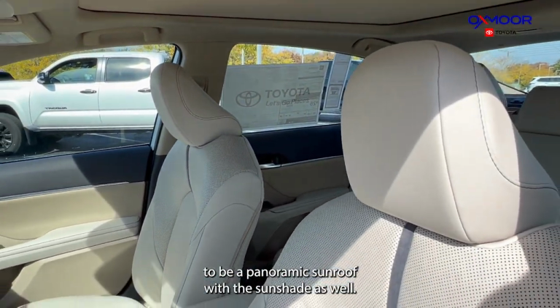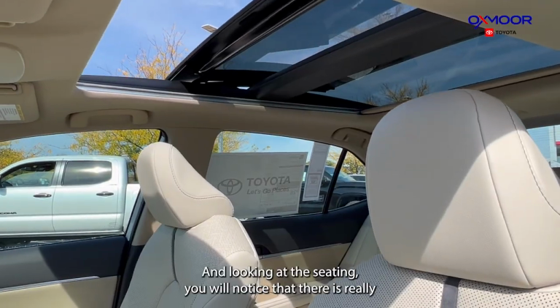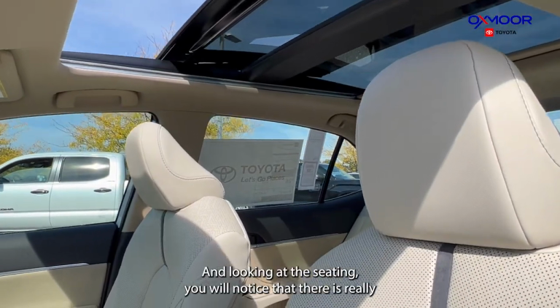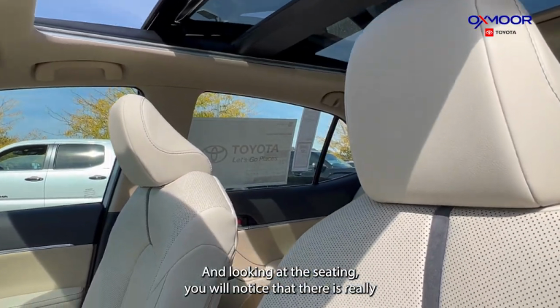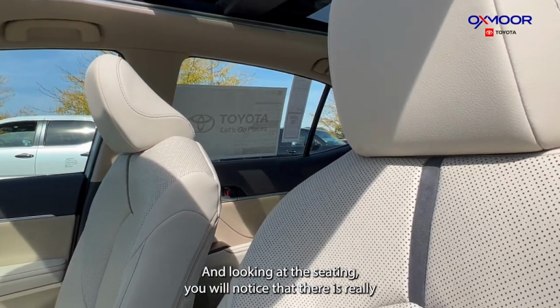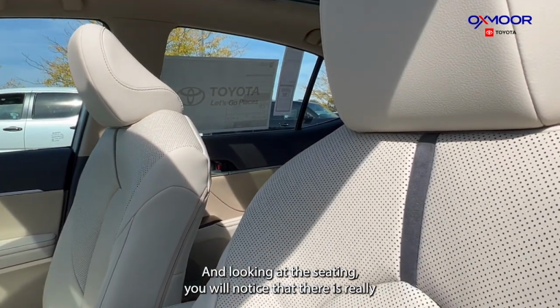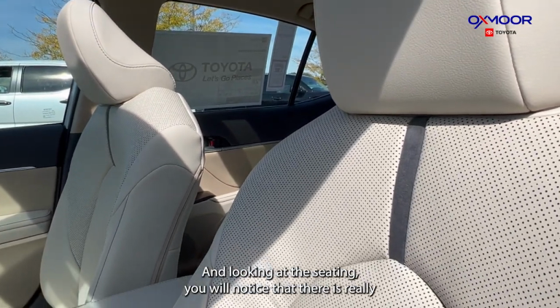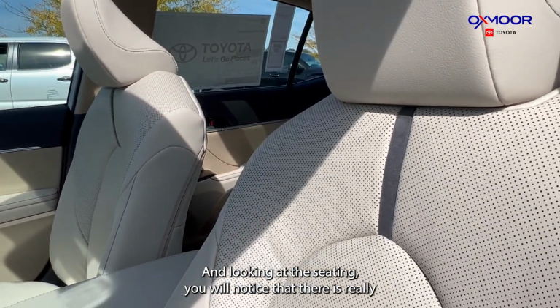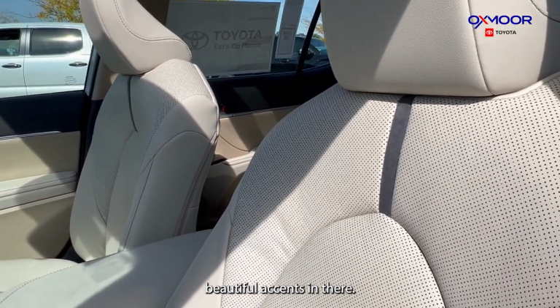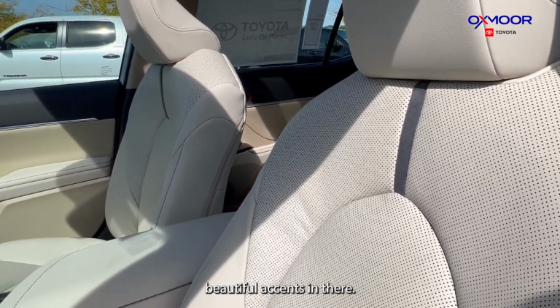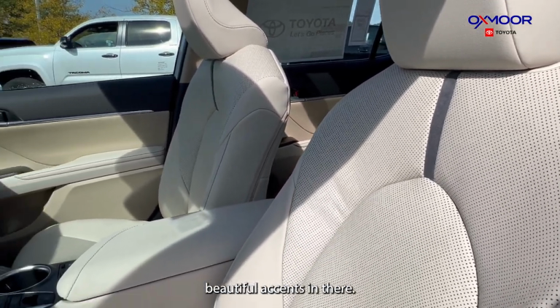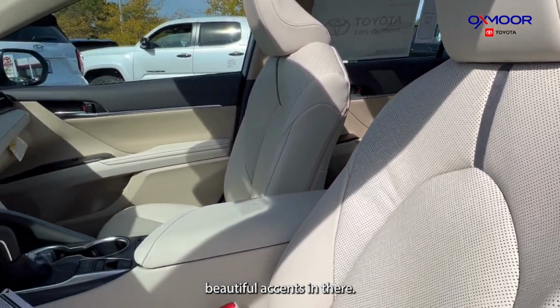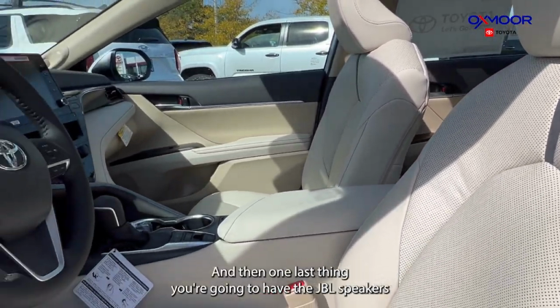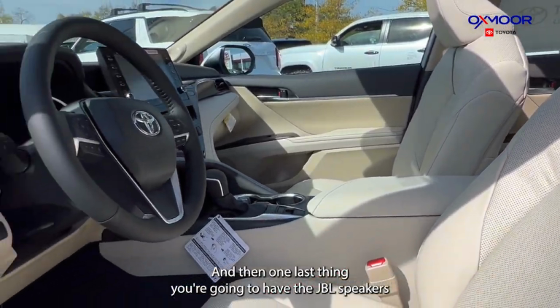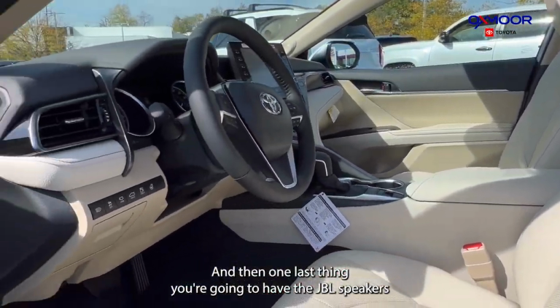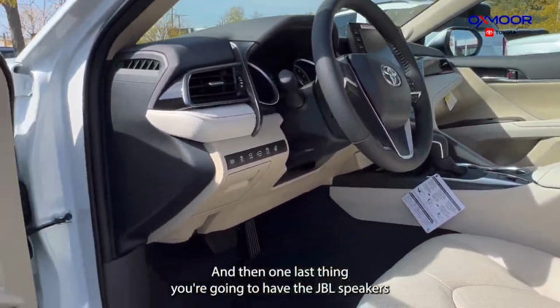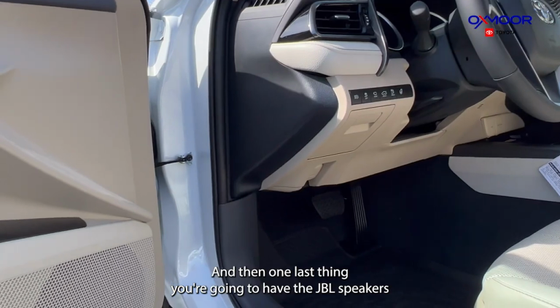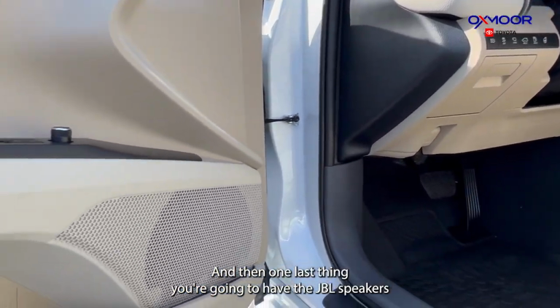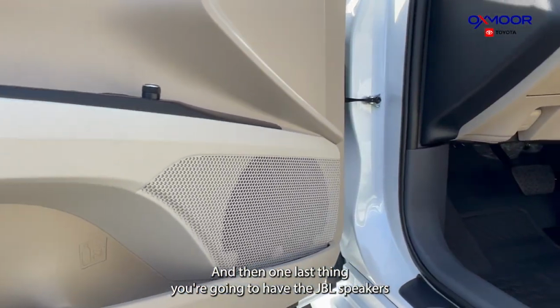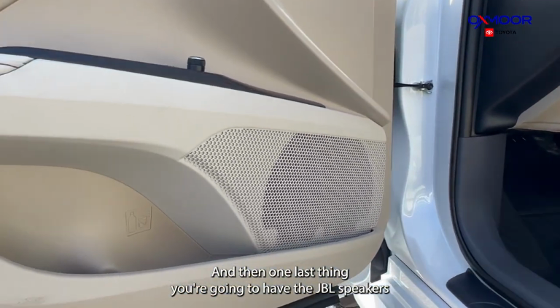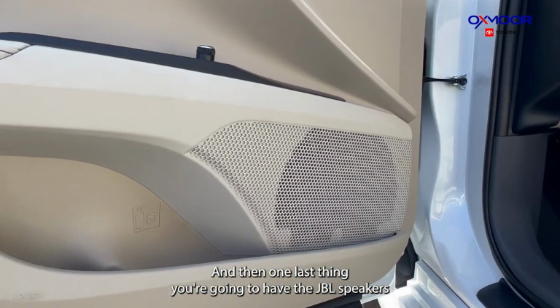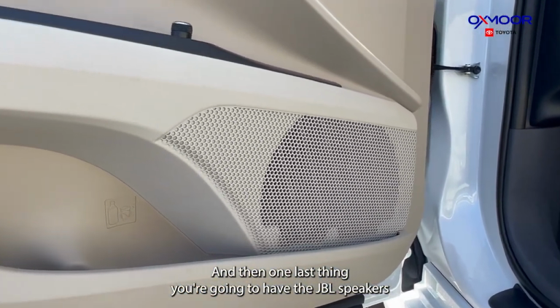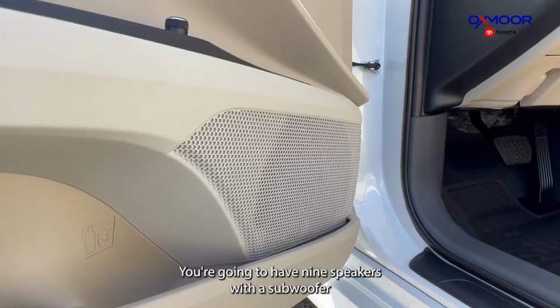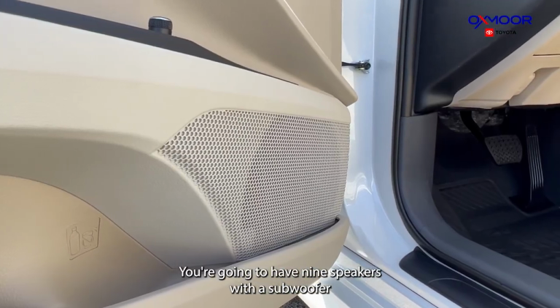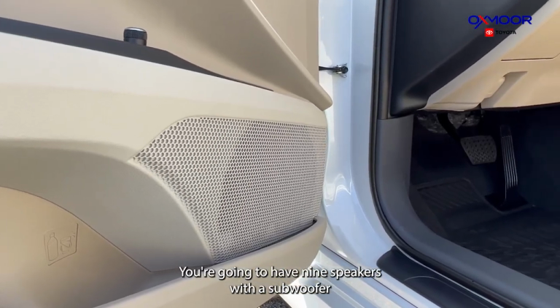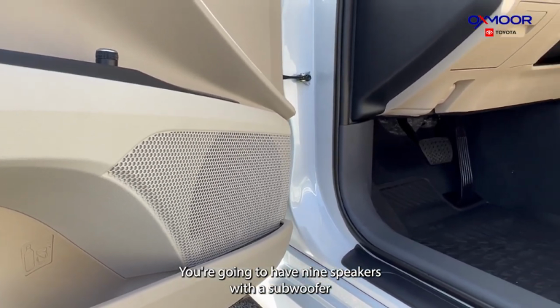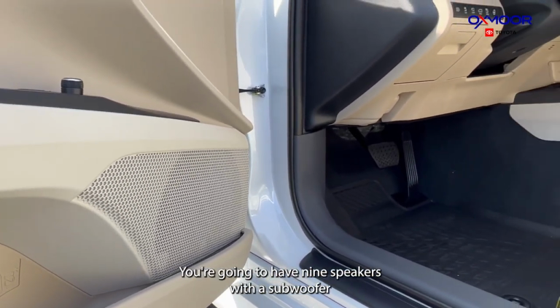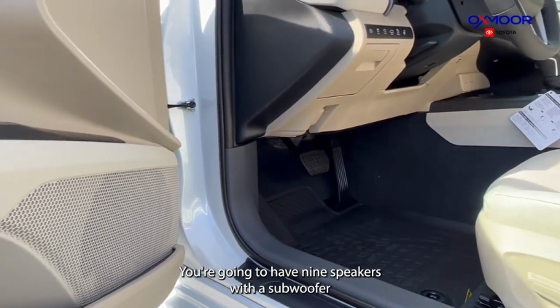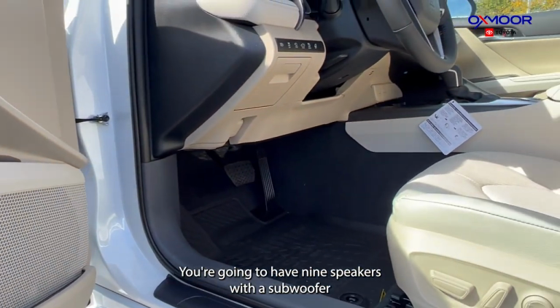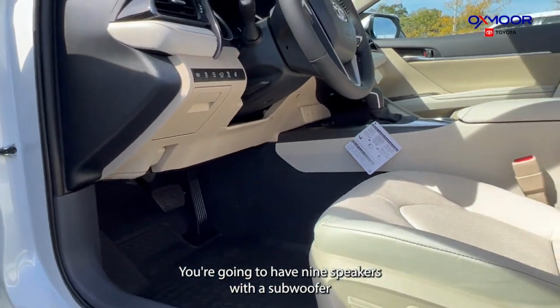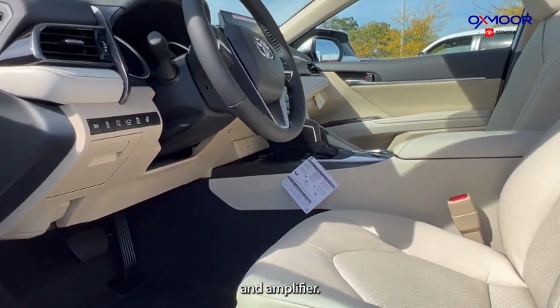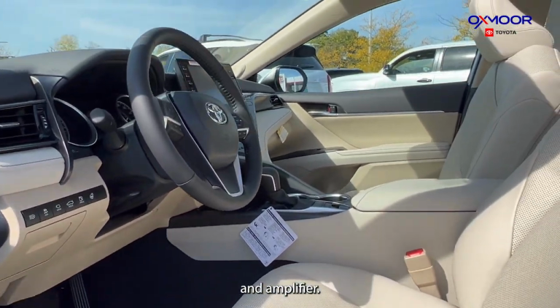Looking at the seating, you will notice that there are really beautiful accents in there. And then one last thing — you're going to have the JBL speakers. You're going to have 9 speakers with a subwoofer and amplifier.